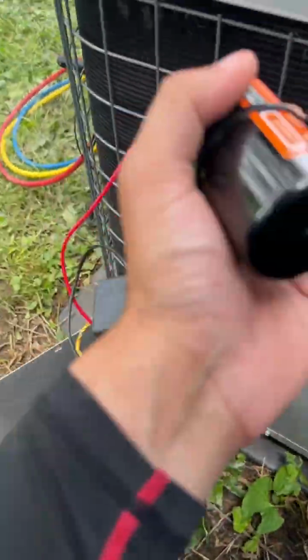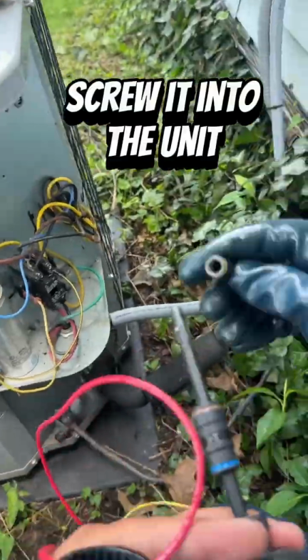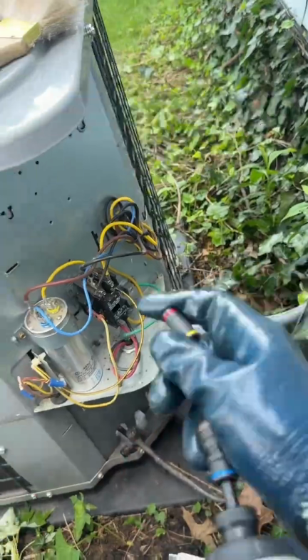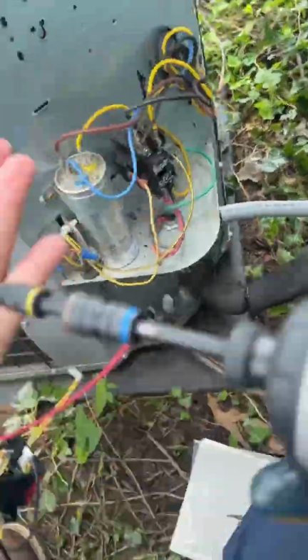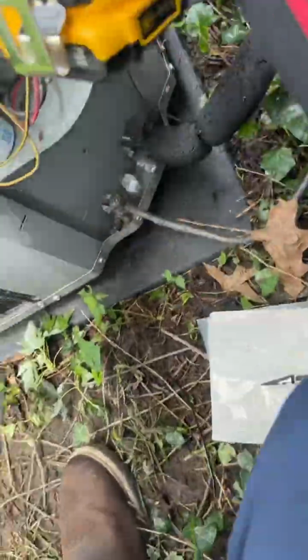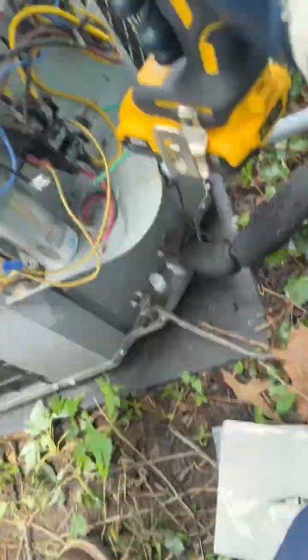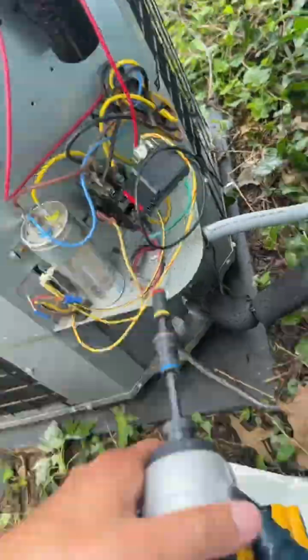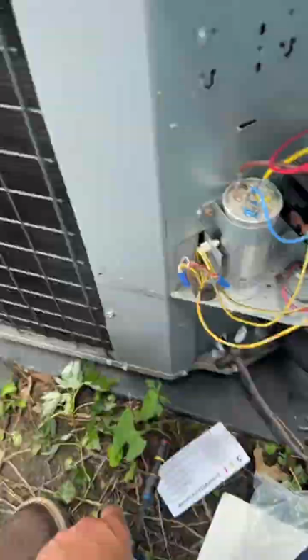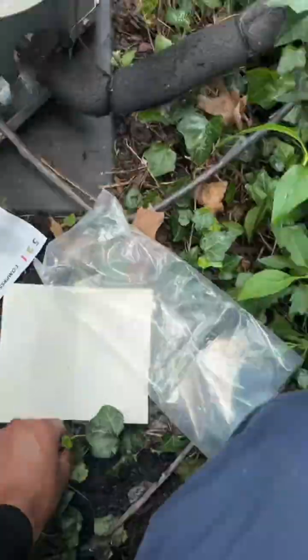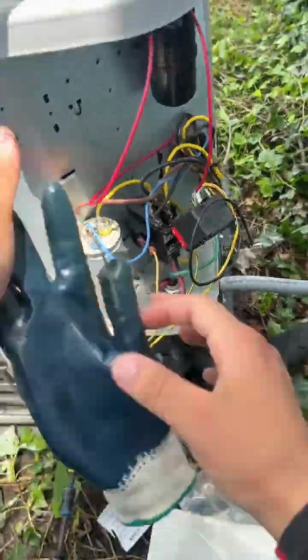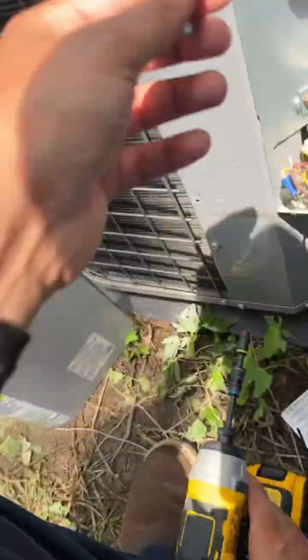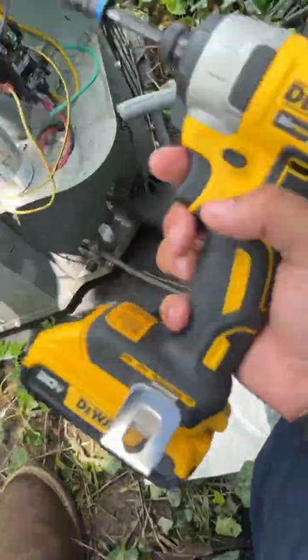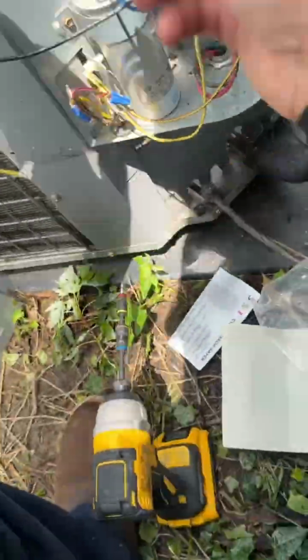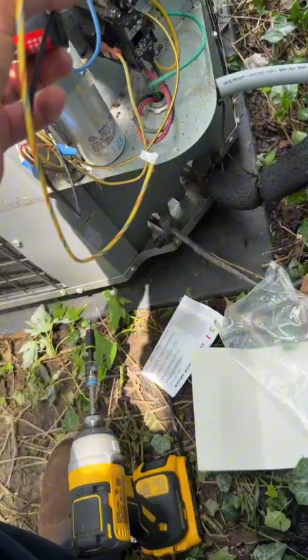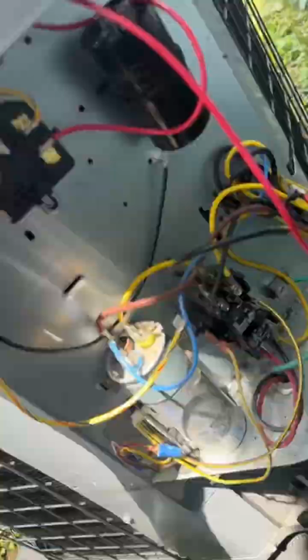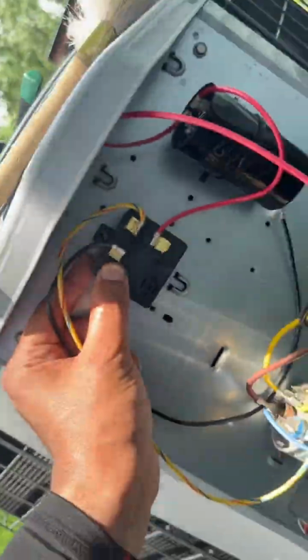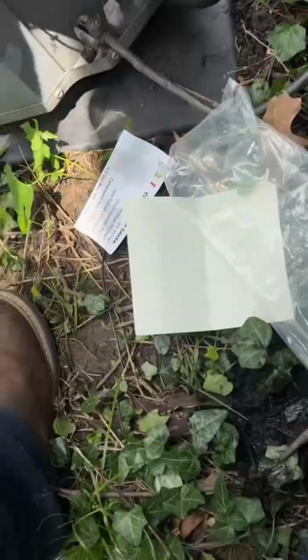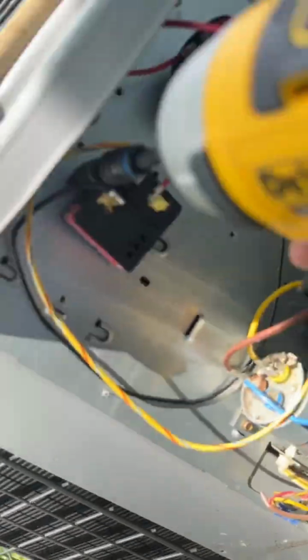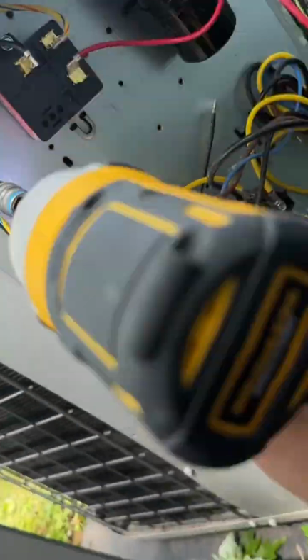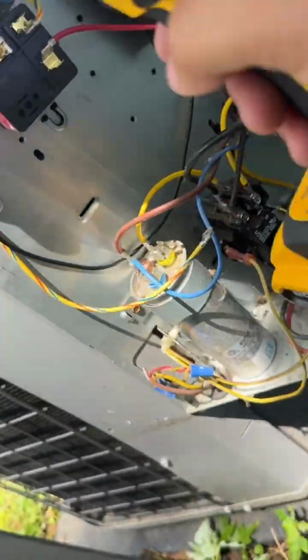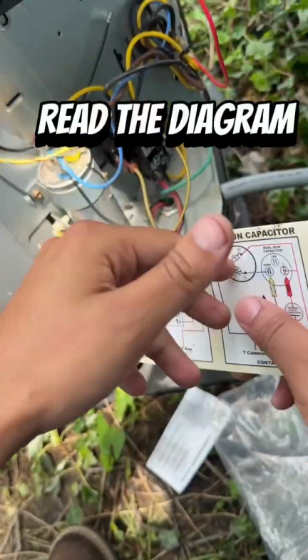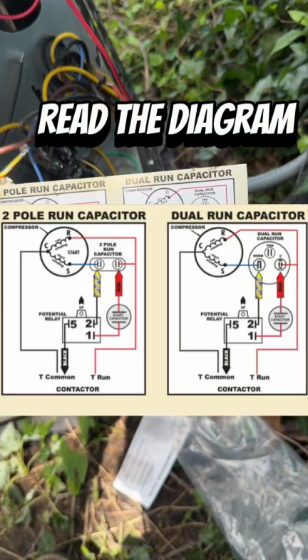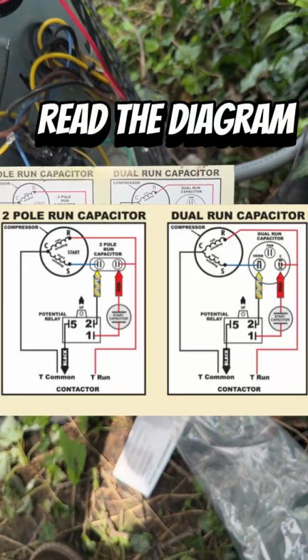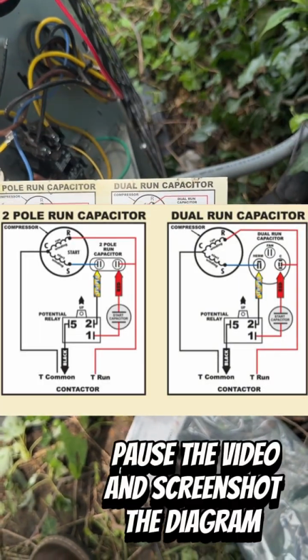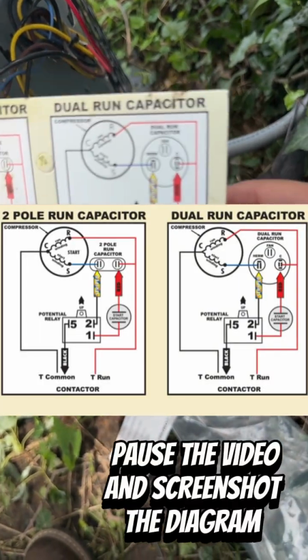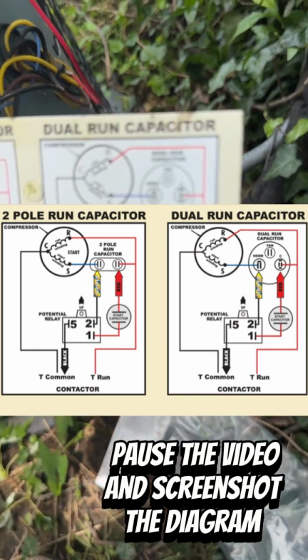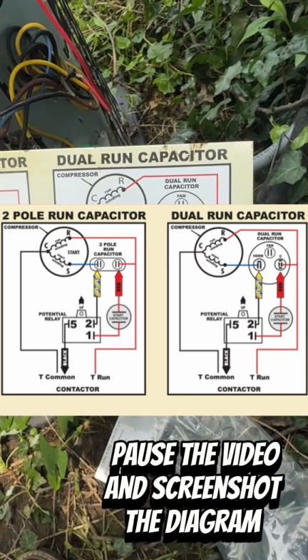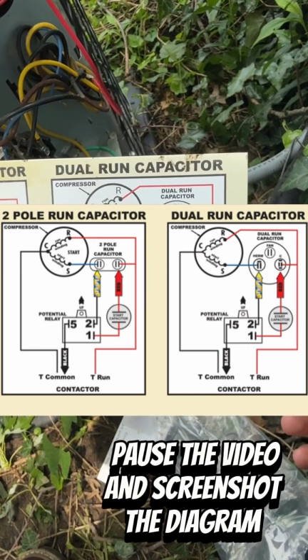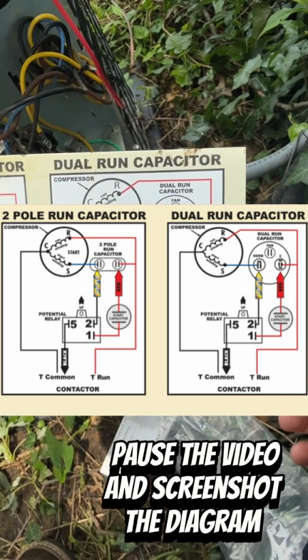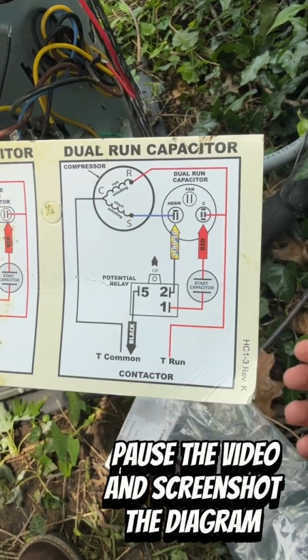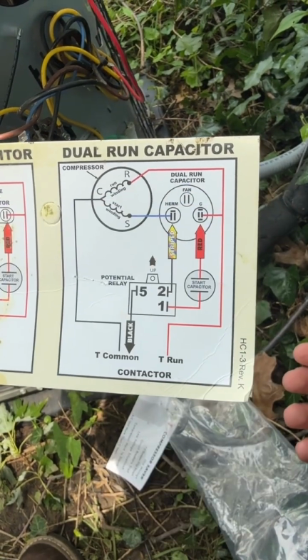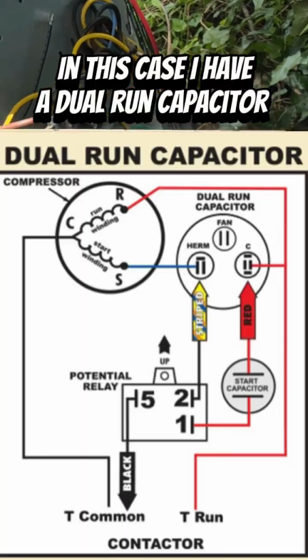Screw it into the unit. Read the diagram, pause the video, and screenshot the diagram.